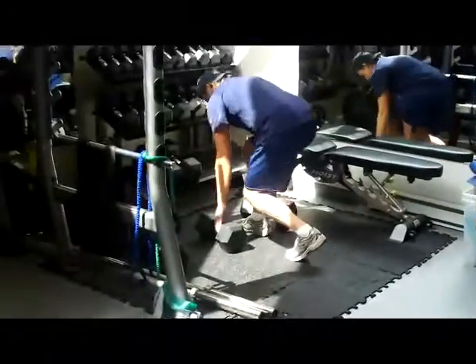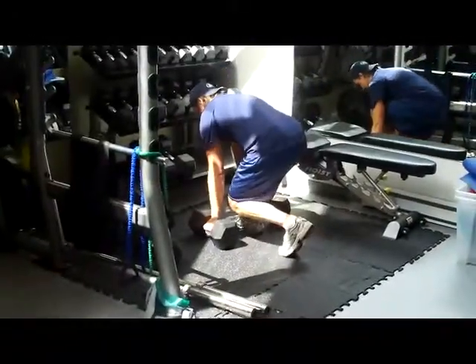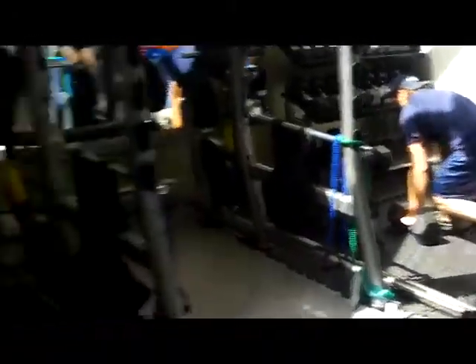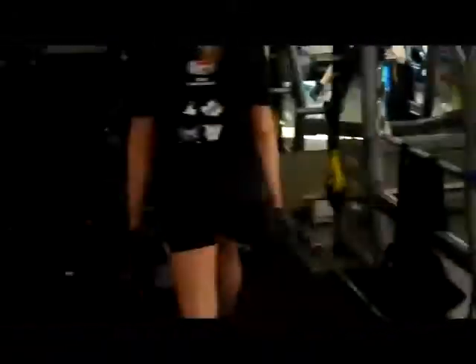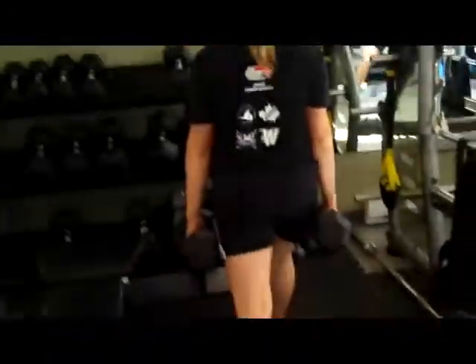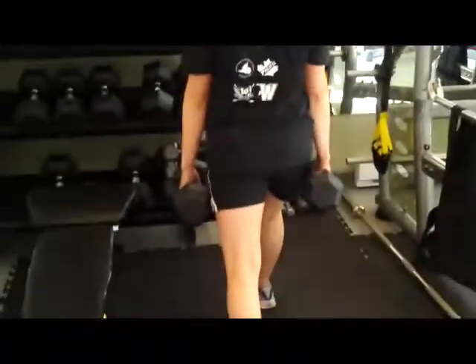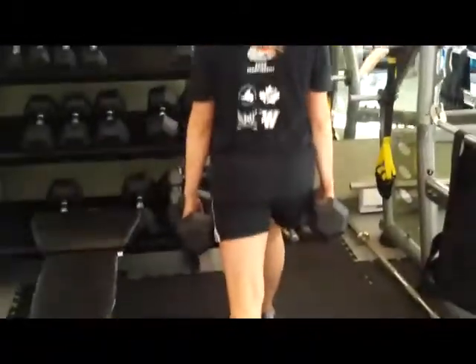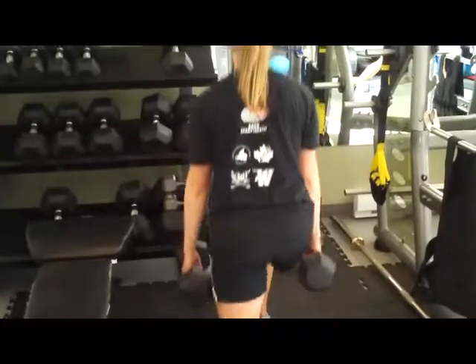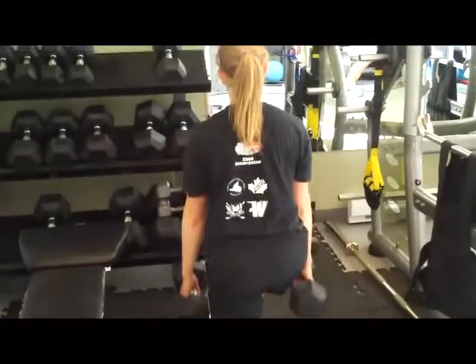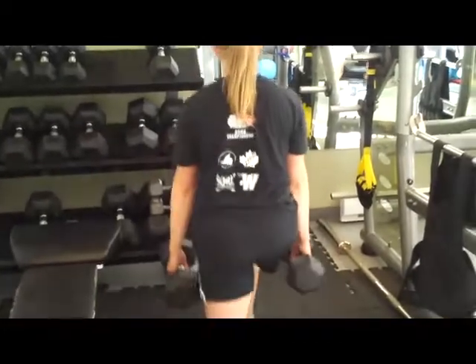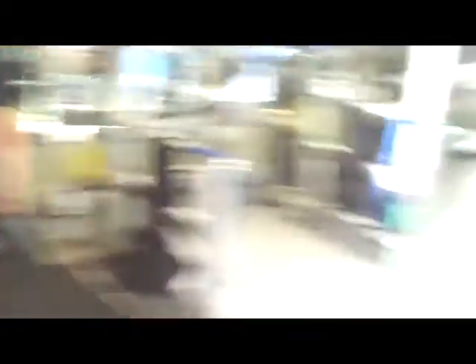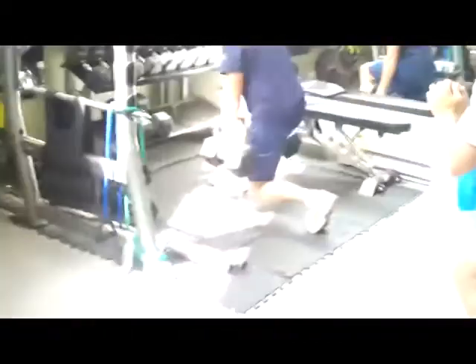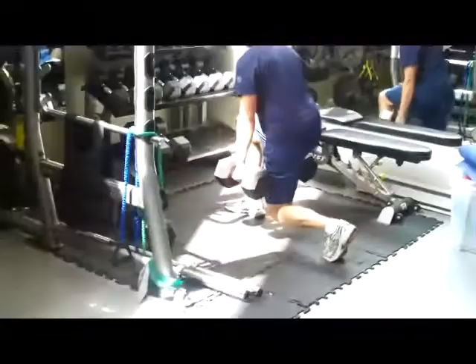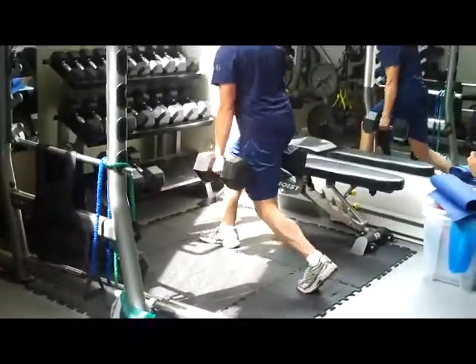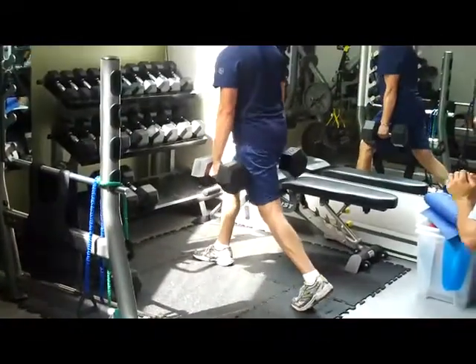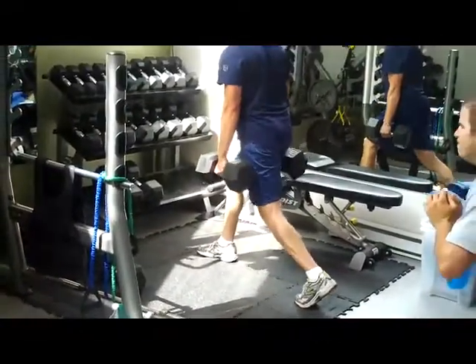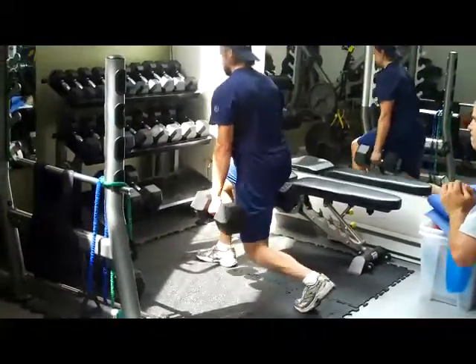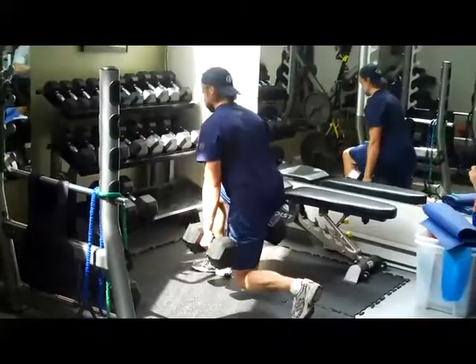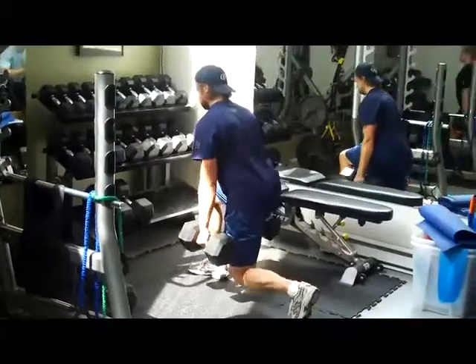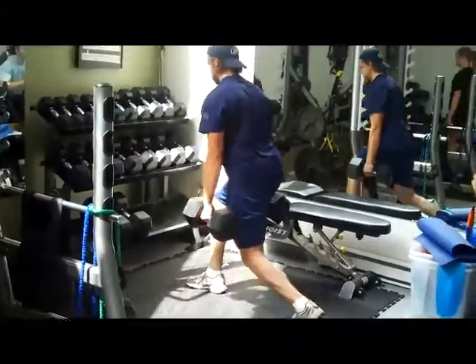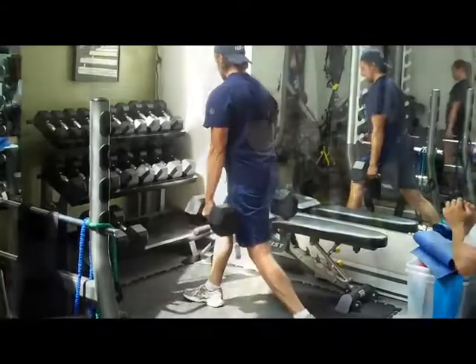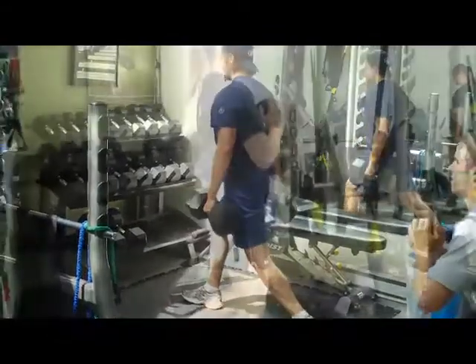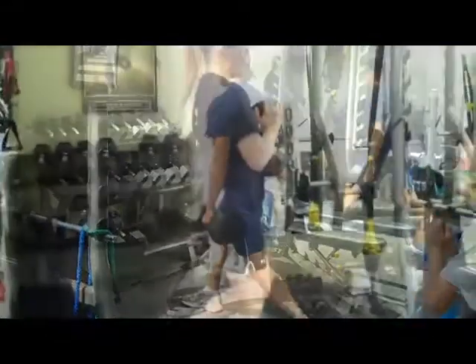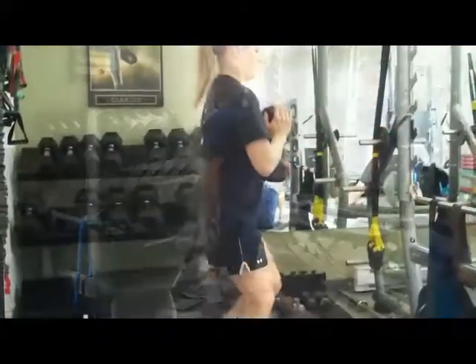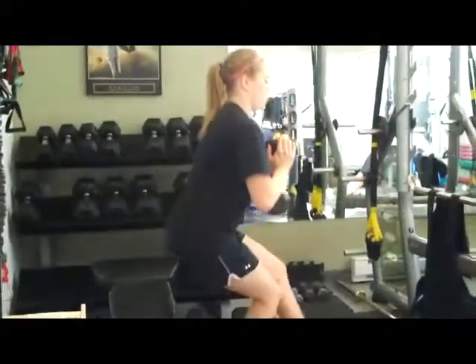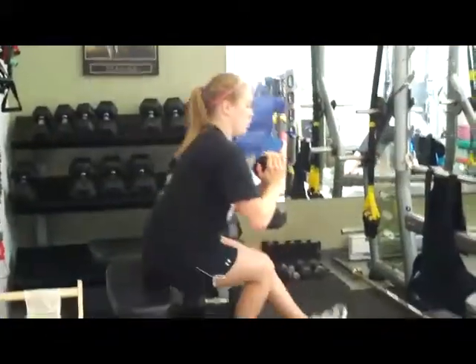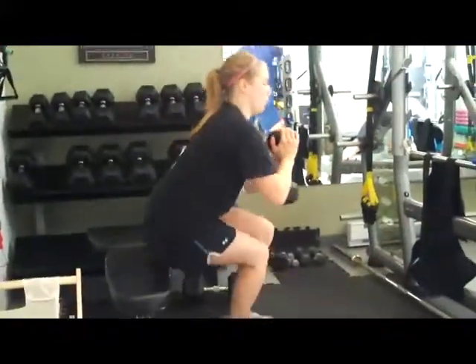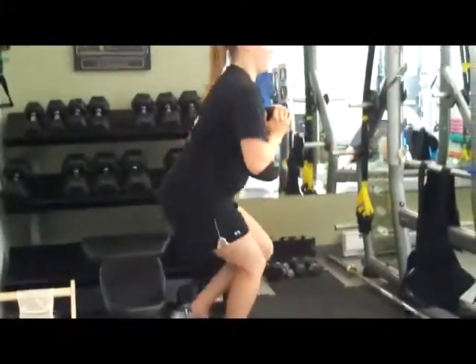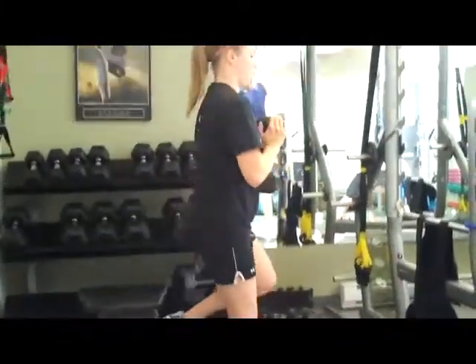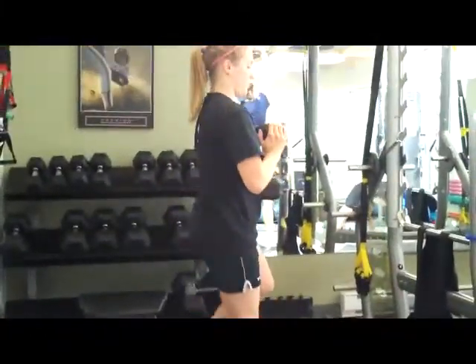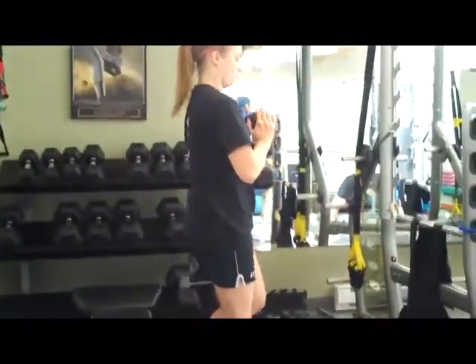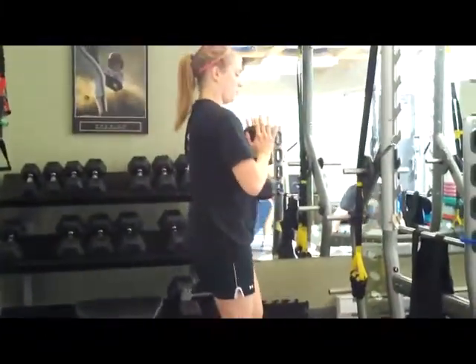Just a nice, strong single leg squat — strength in the legs. Try and get your back as flat as possible in your transition. In that bottom position, just like we did in the warm-up, pick your chest up away from your thighs and get as flat as you can on the way up. Chest up, controlling posture. Good, solid single leg squat.